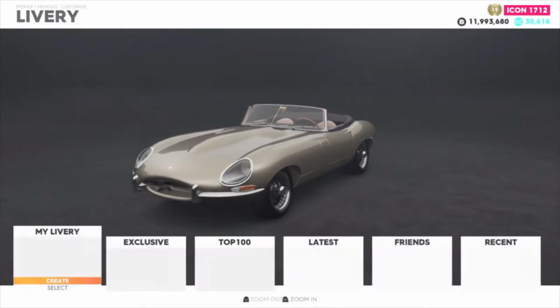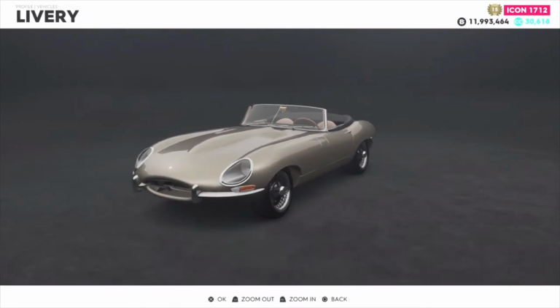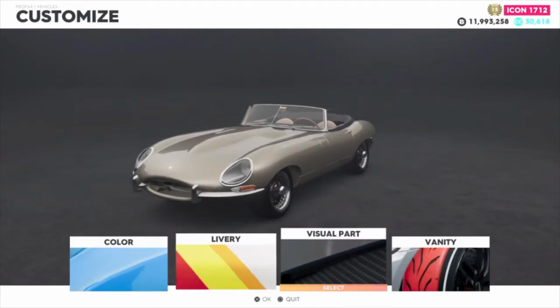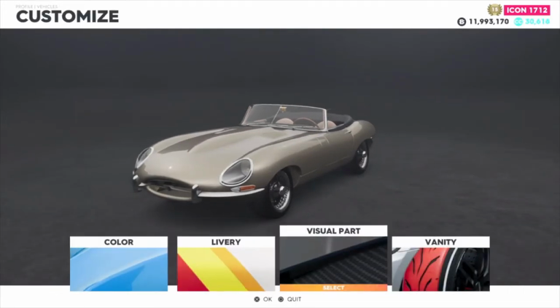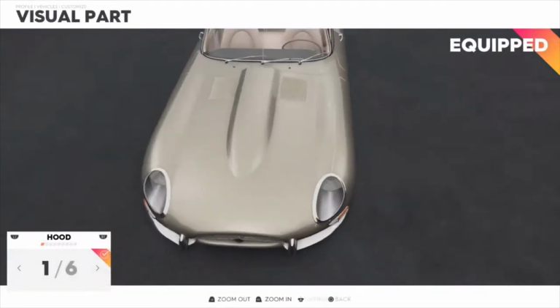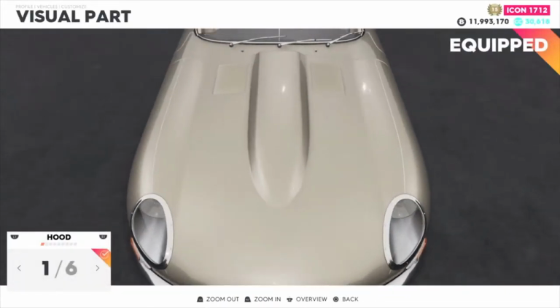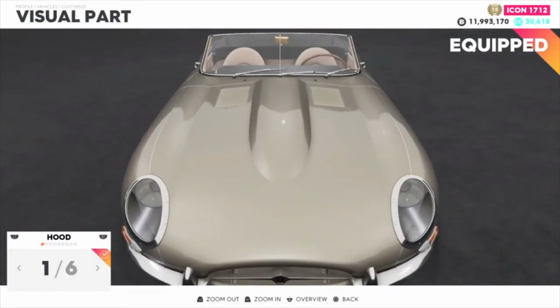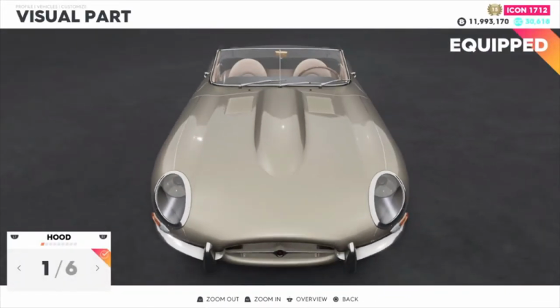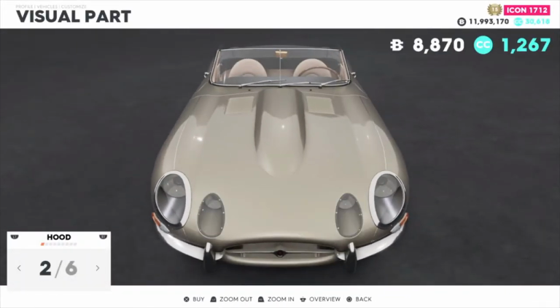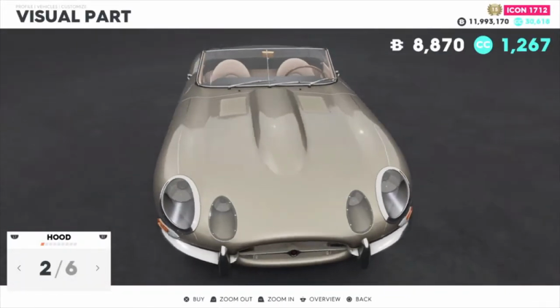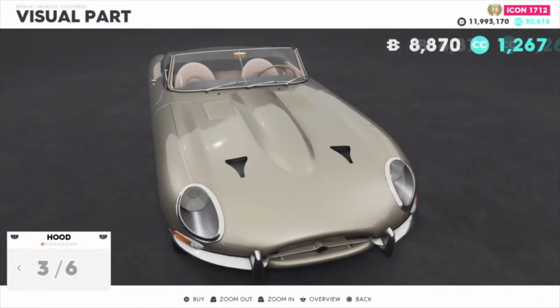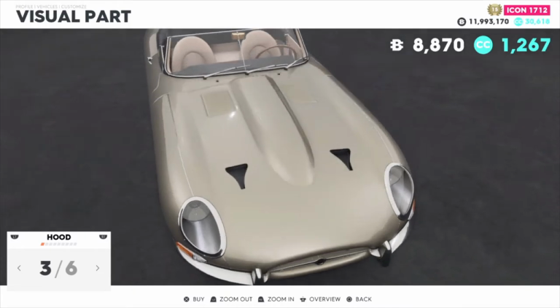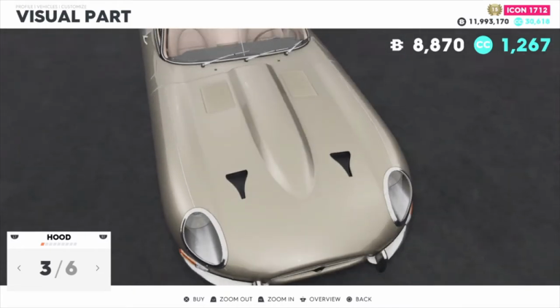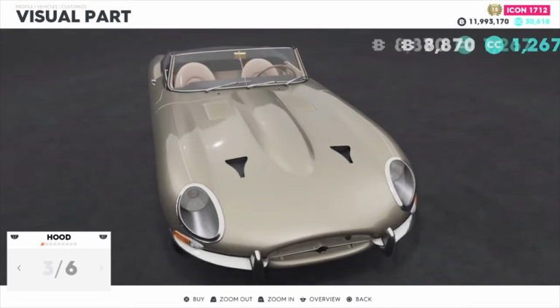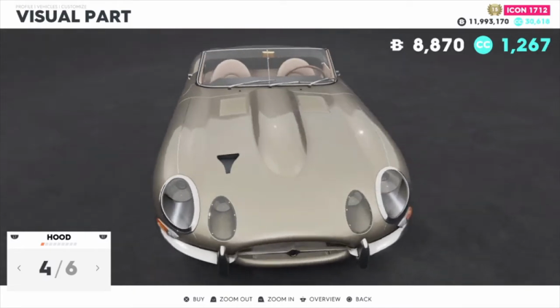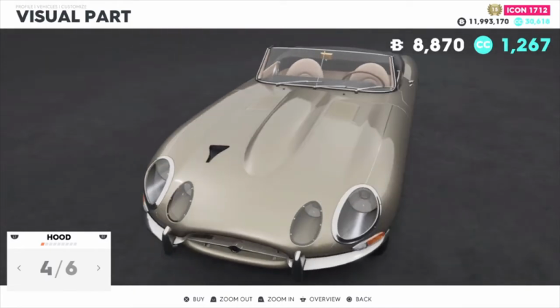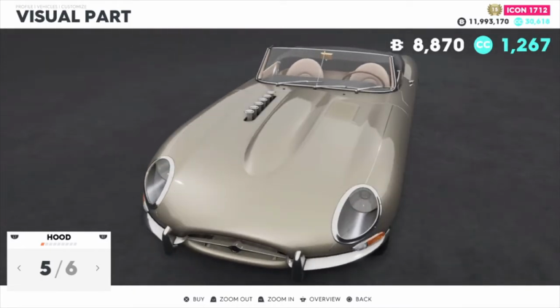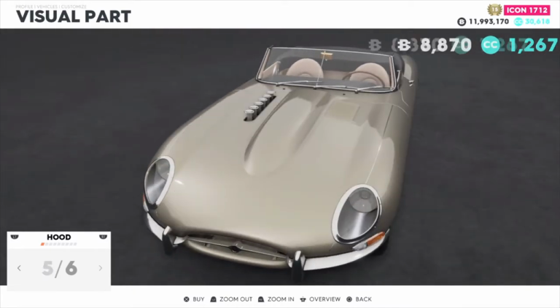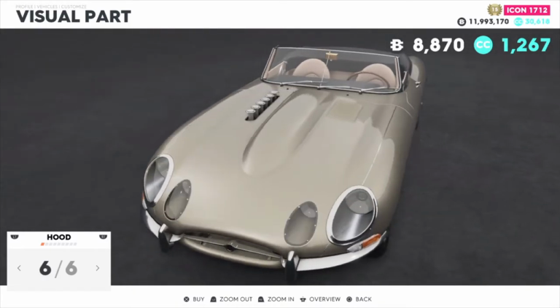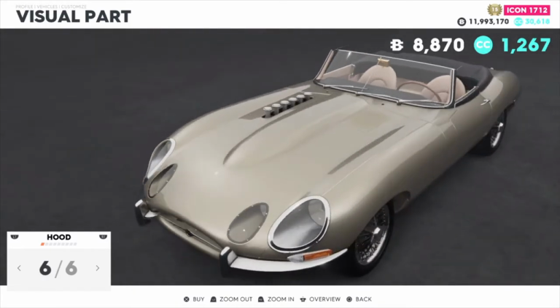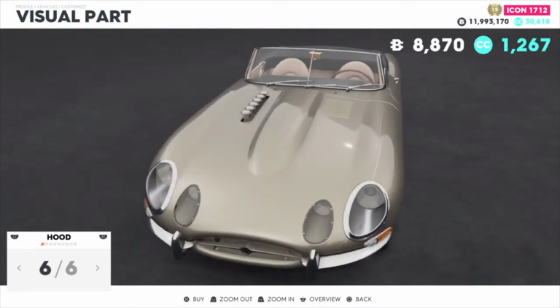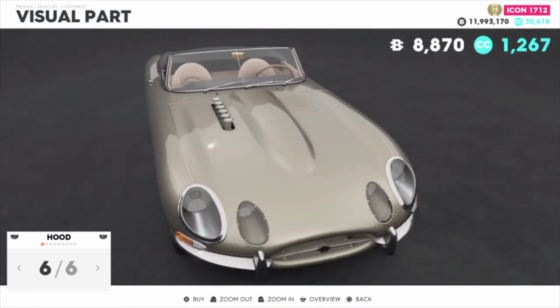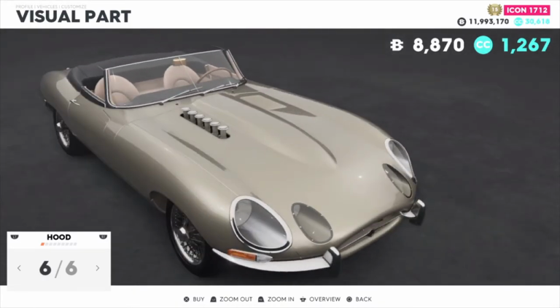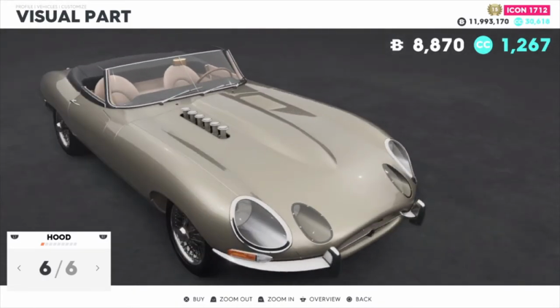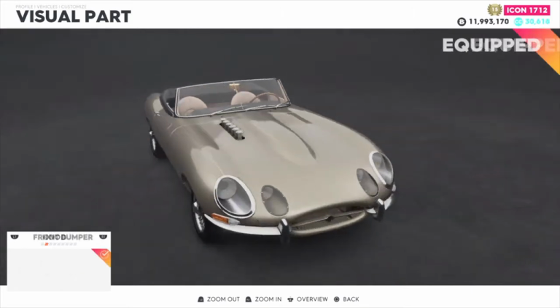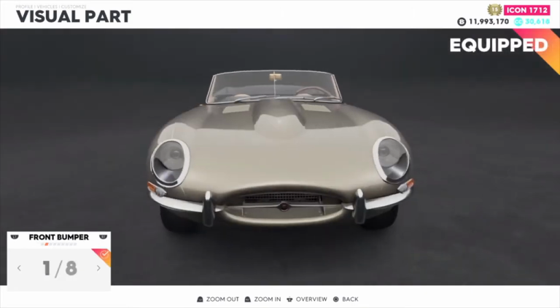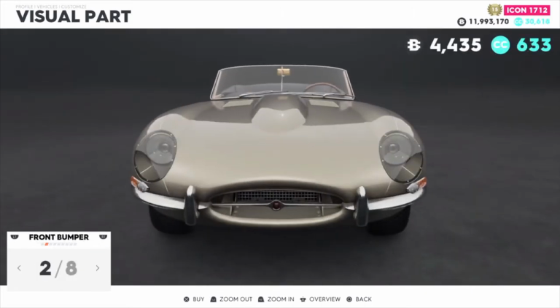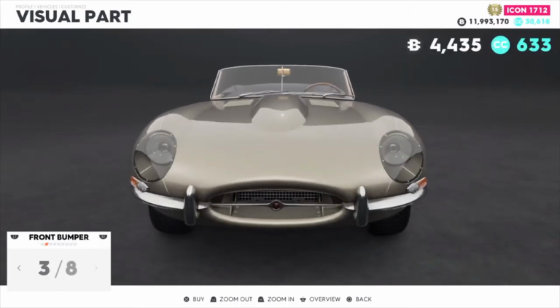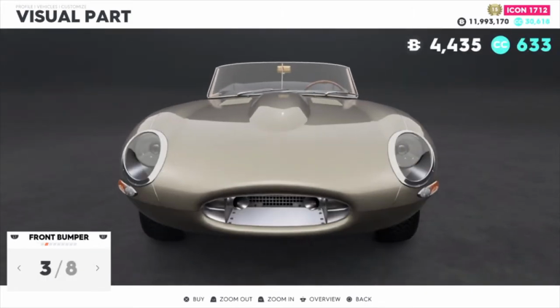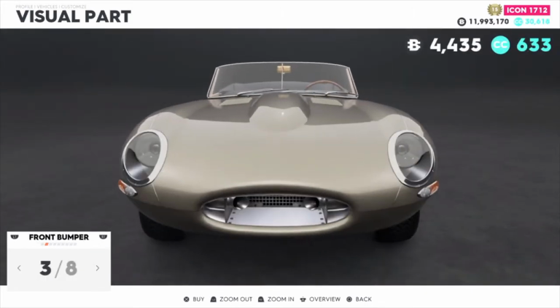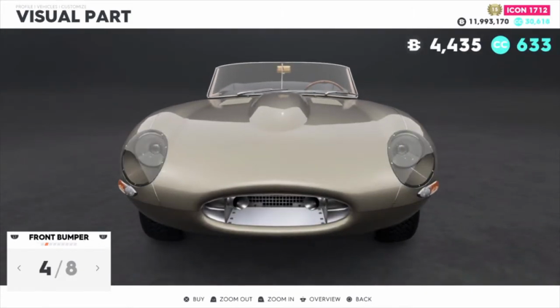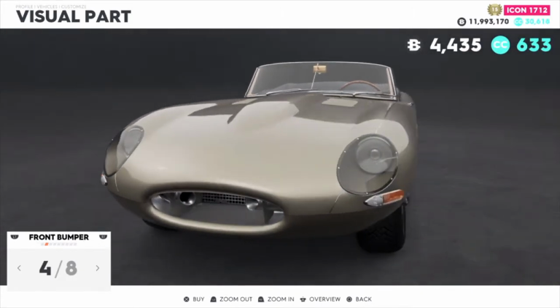I'm actually going to customize it right now. Obviously livery — not going to put those on it. Let's see what we could do to the visual parts. If you want more lights, pretty cool customization, but I'm probably not going to put any of those on it. Check out the front bumpers.